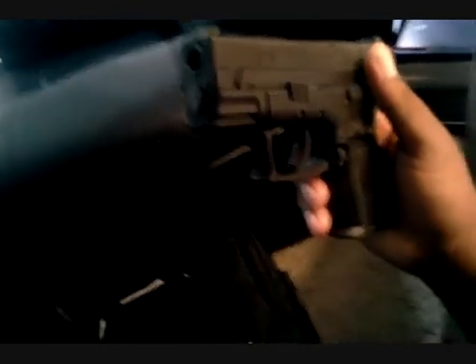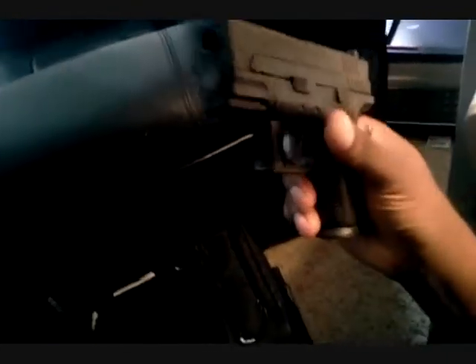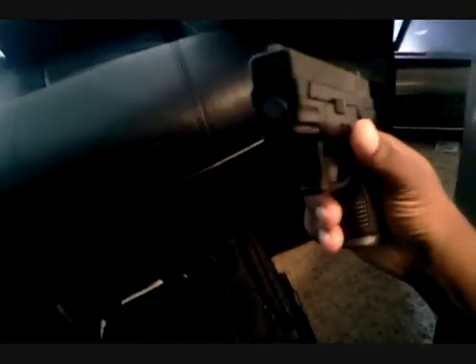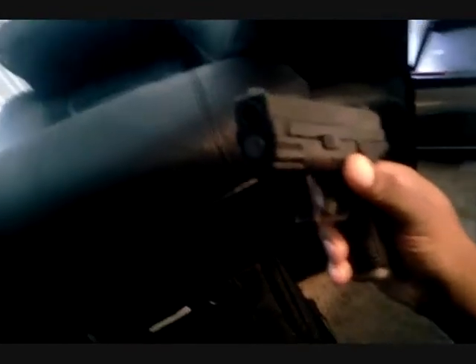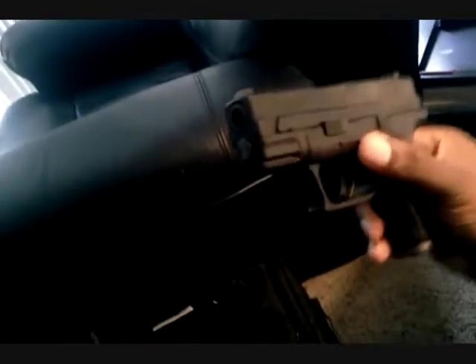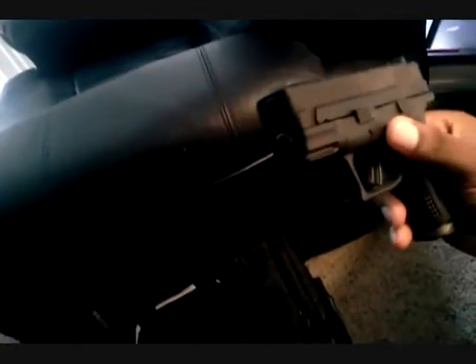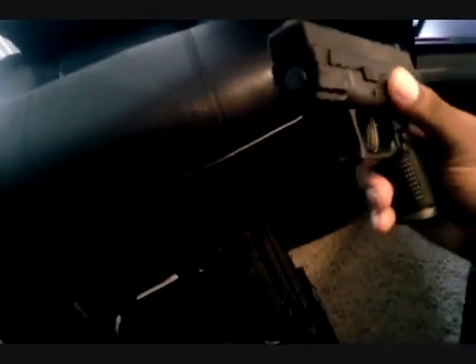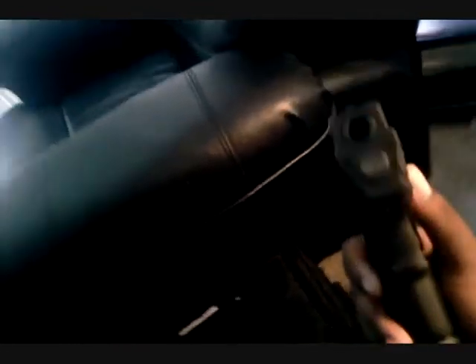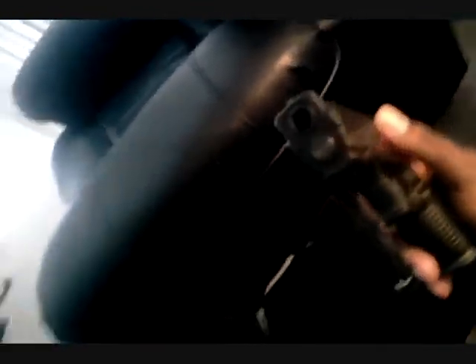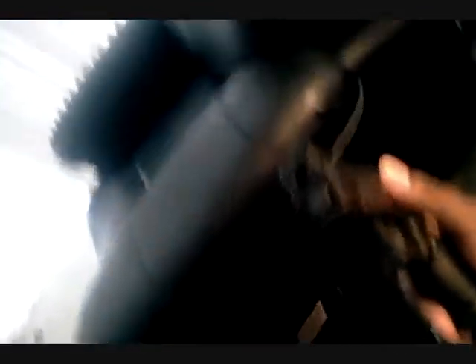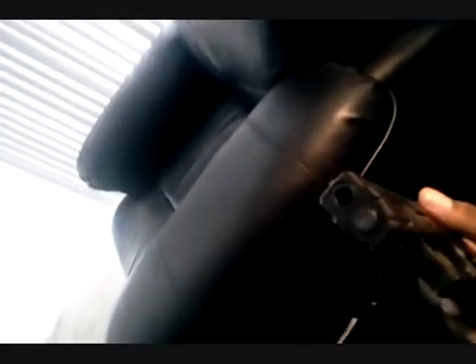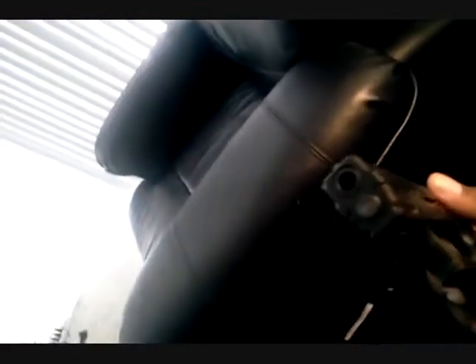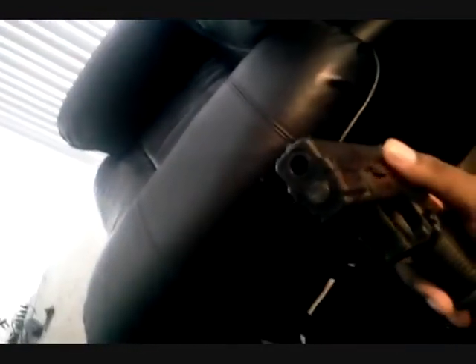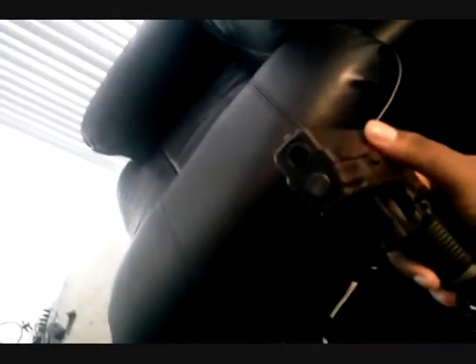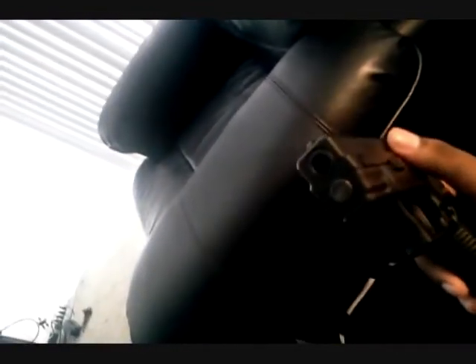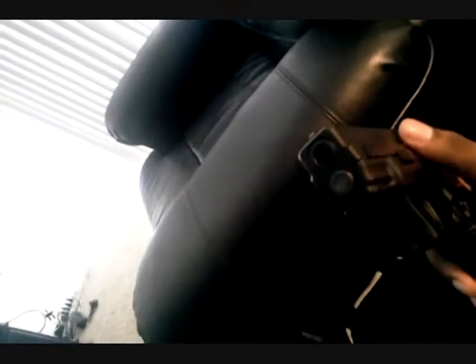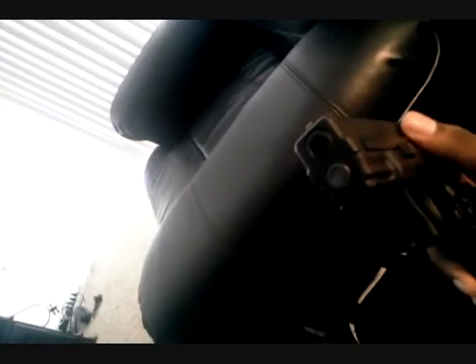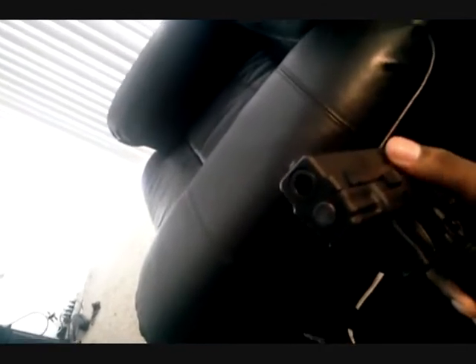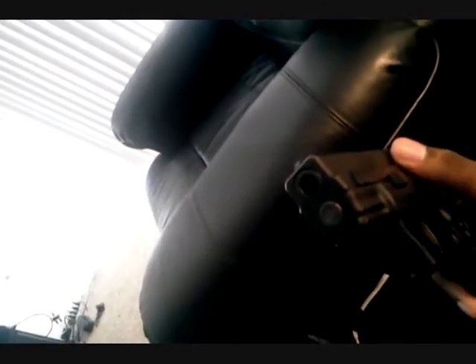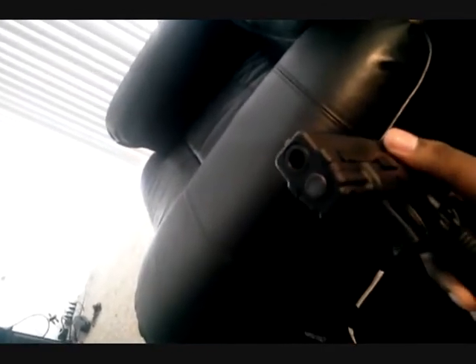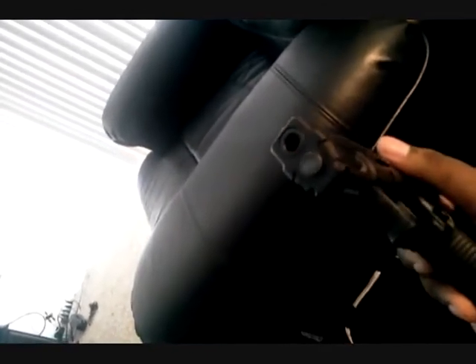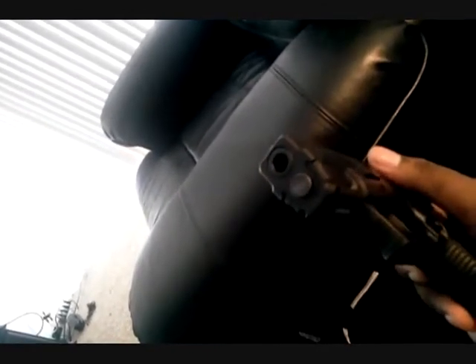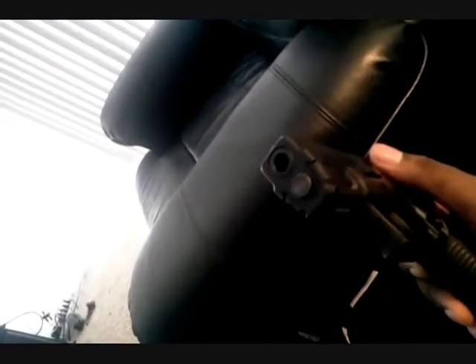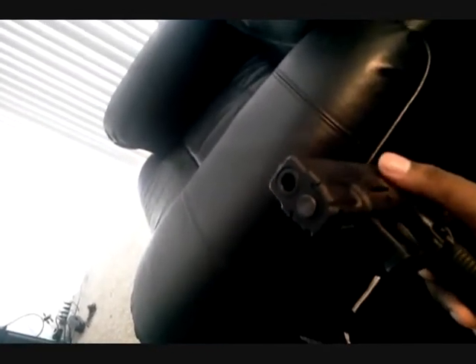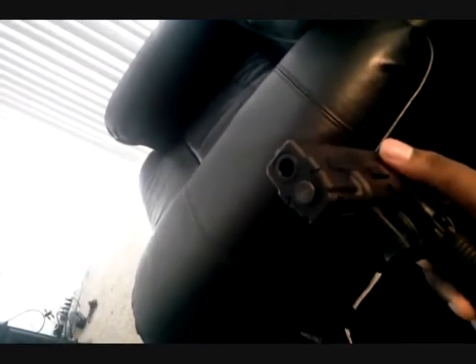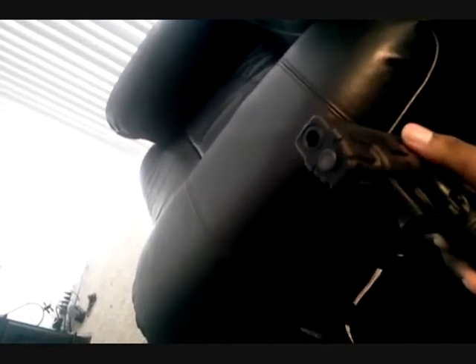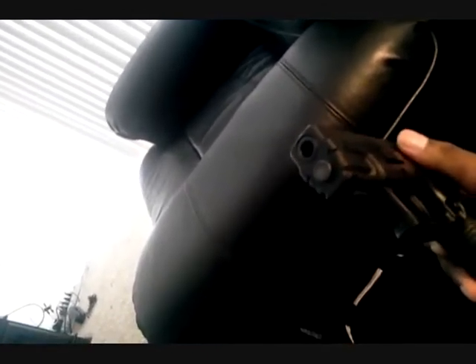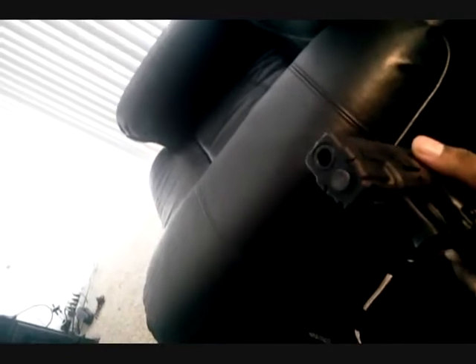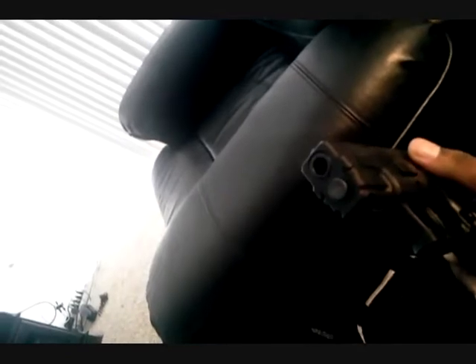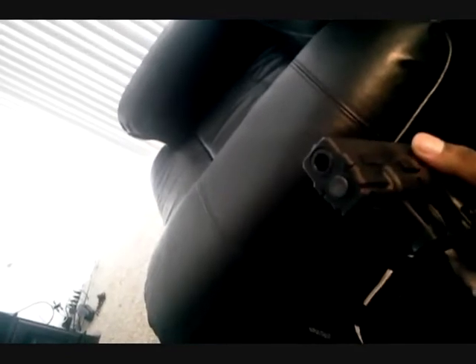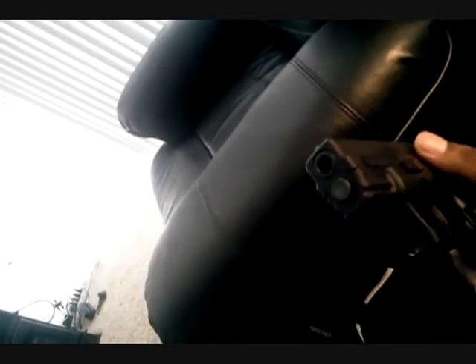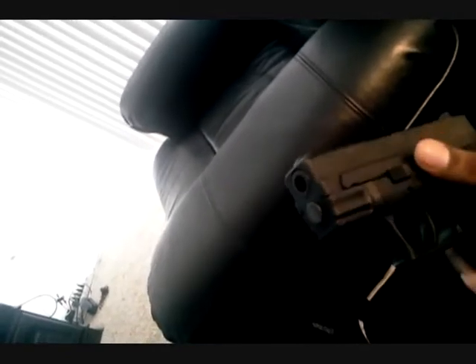Now, the fourth pro — some might not call it a pro, just a preference — but I call it a pro. I like the steel guide rod. It's just something about steel guide rods that gives me a little bit more comfort. I love that.